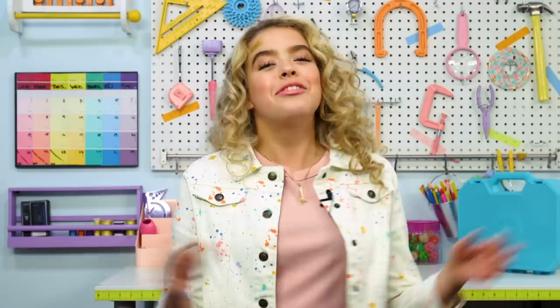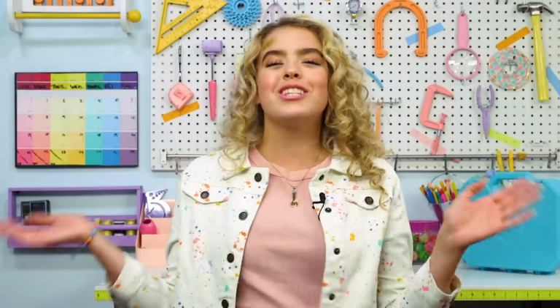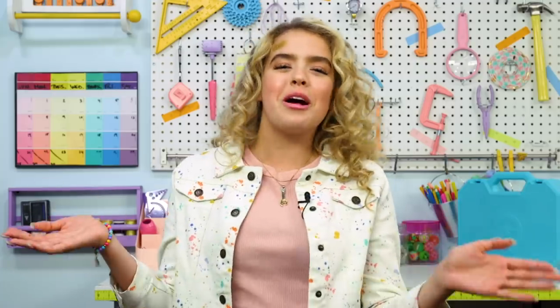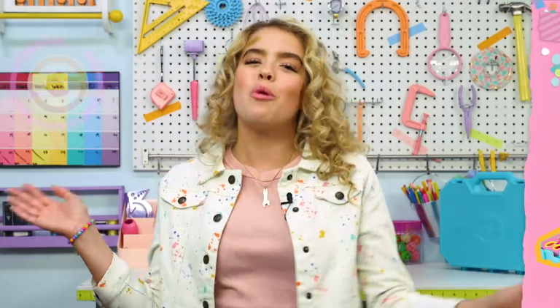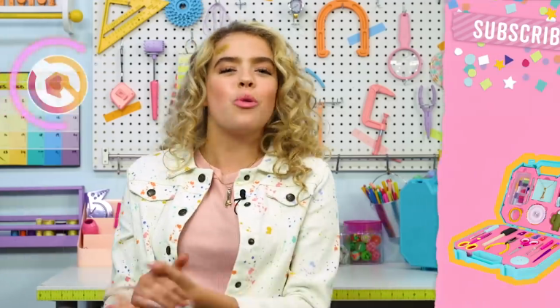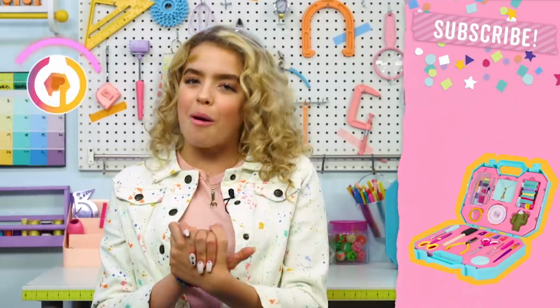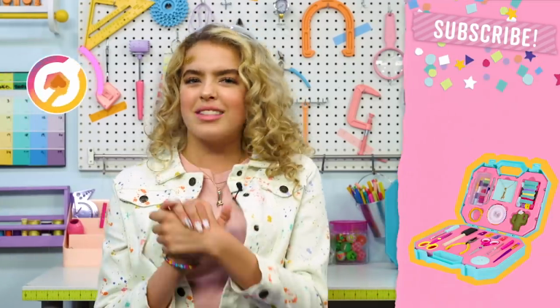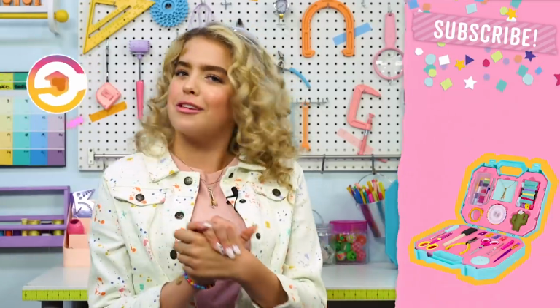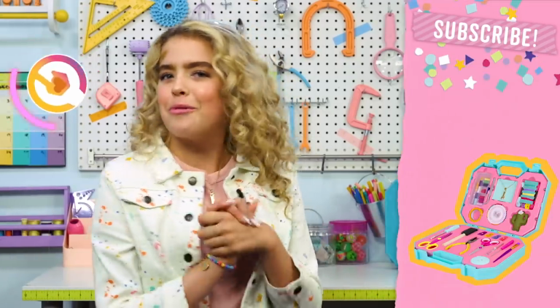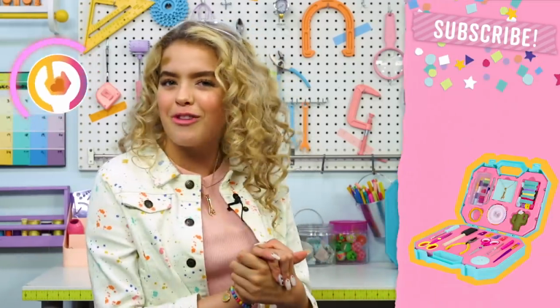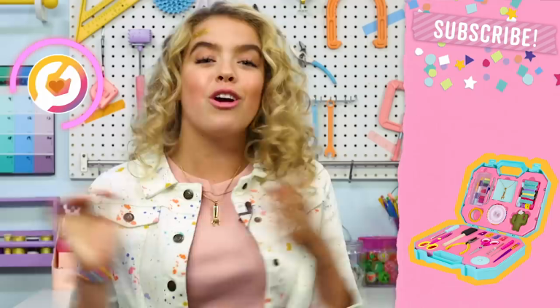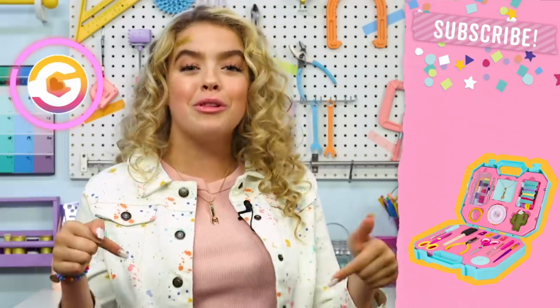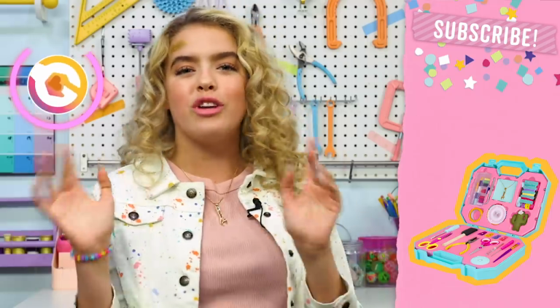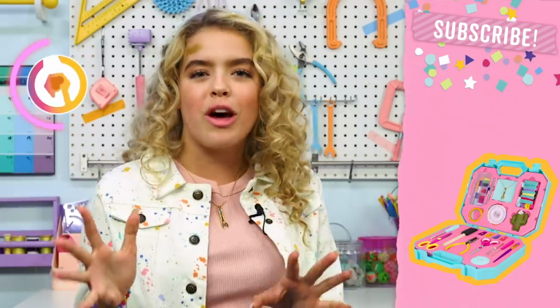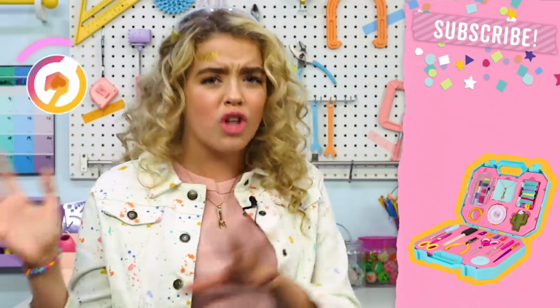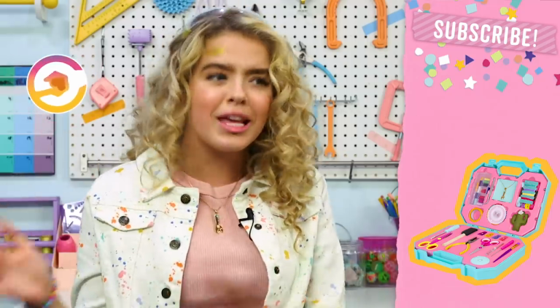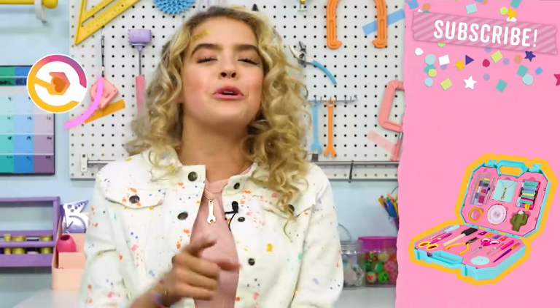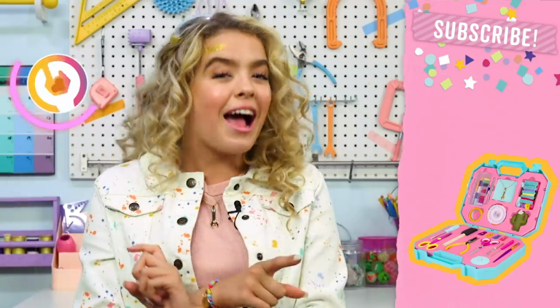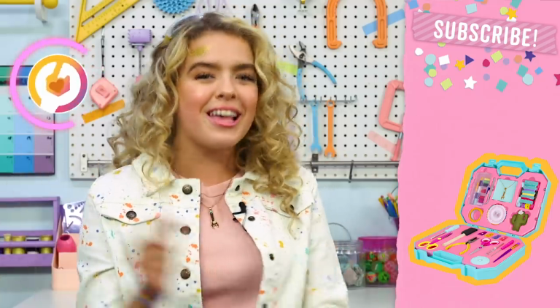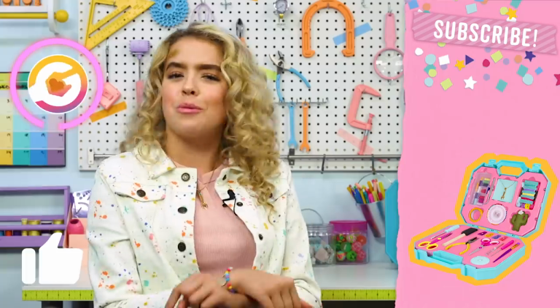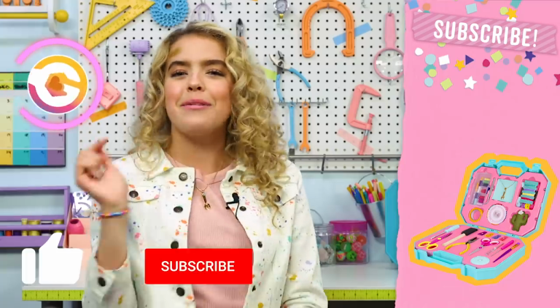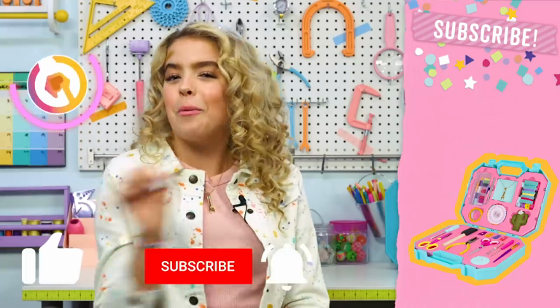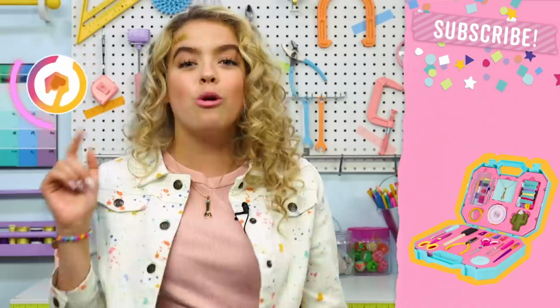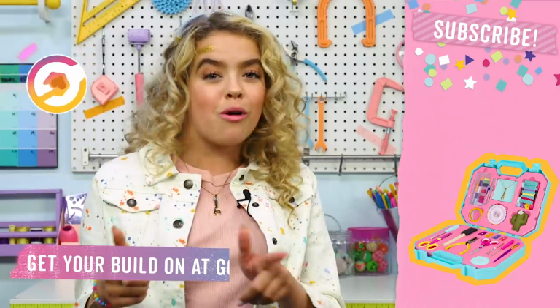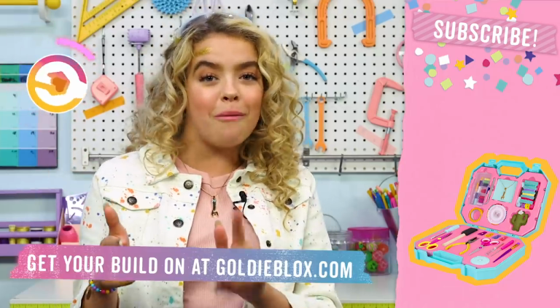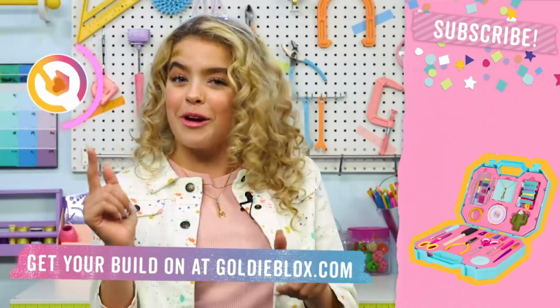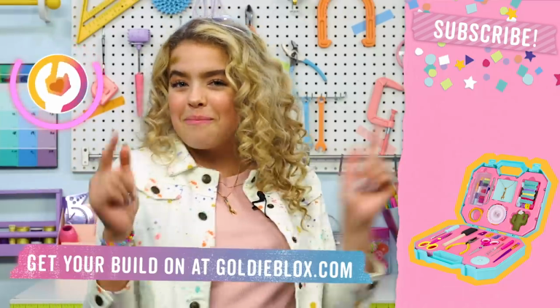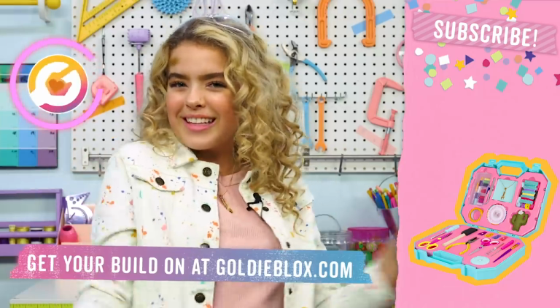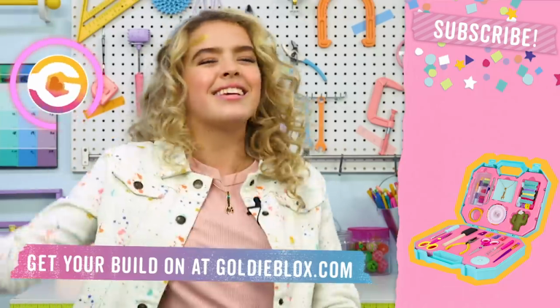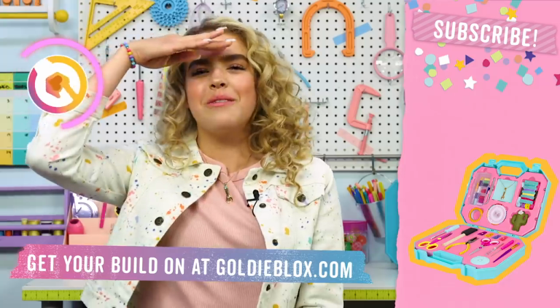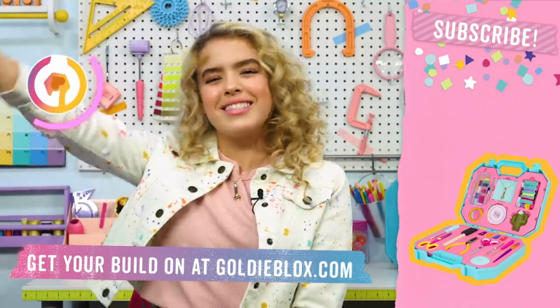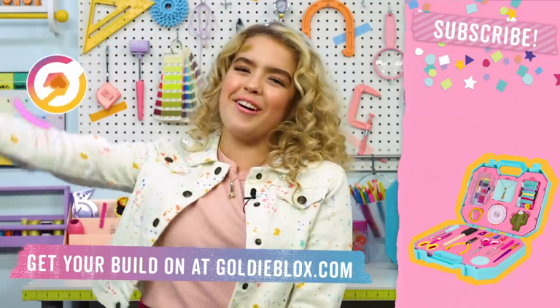Thank you guys so much for watching. I hope you enjoyed the domino hacks and the collab with Hevish5. Comment down below if you know how to play dominoes and what your favorite hack was. Also, subscribe and hit that little bell. Go to GoldieBlox.com to get your very own maker kits. GoldieBlox, signing off.